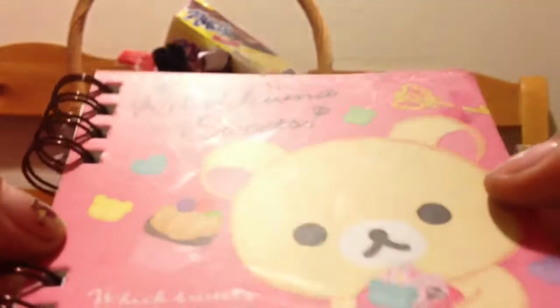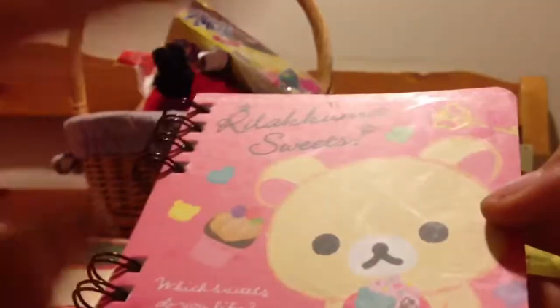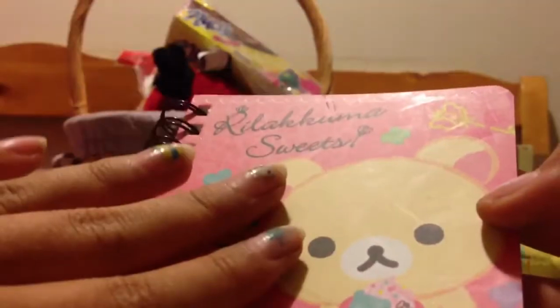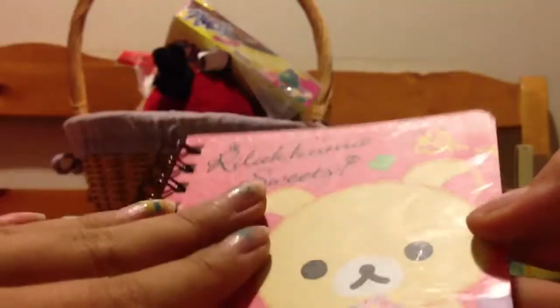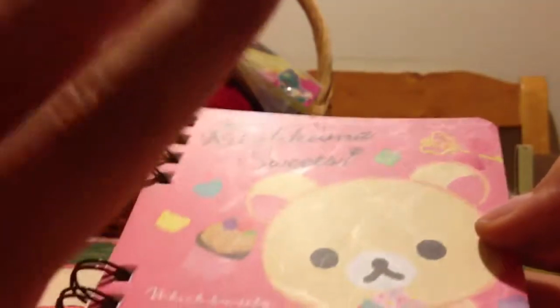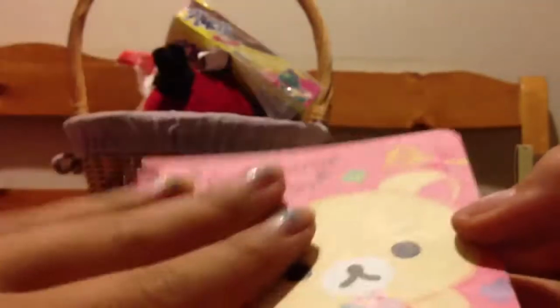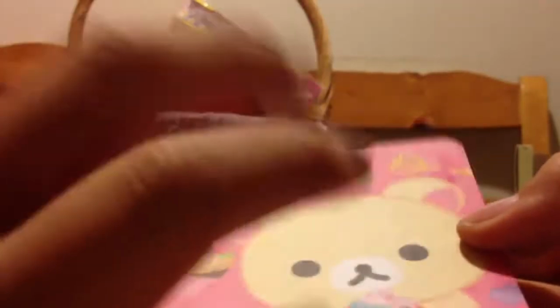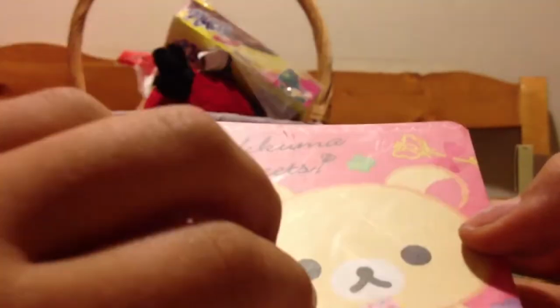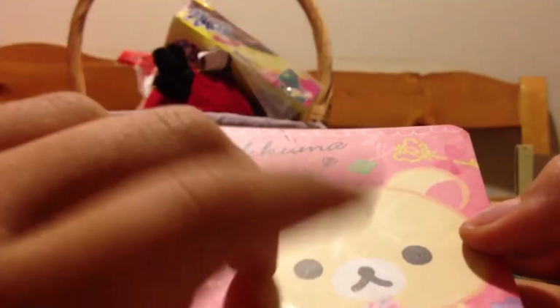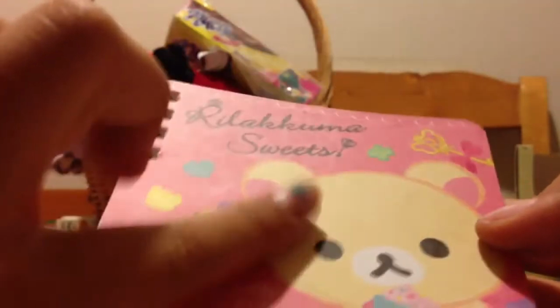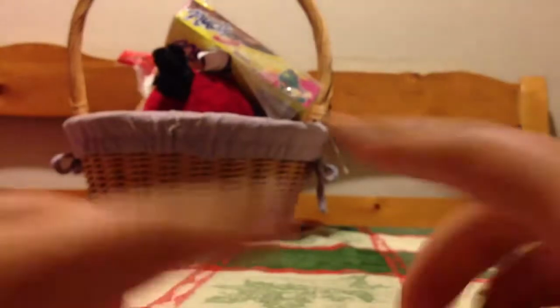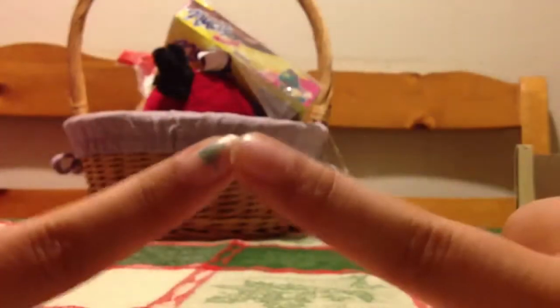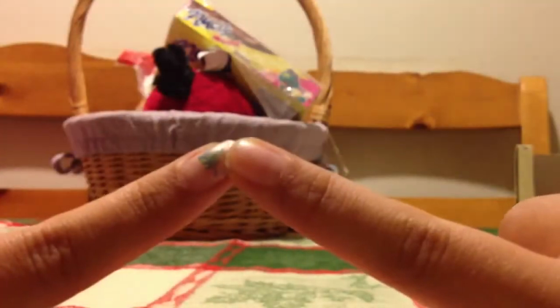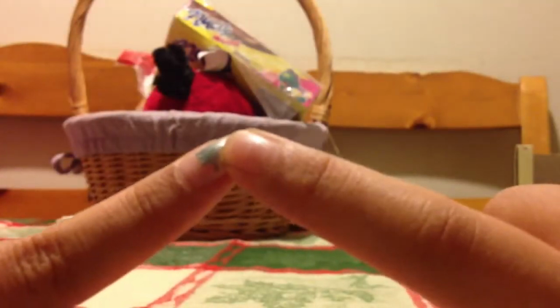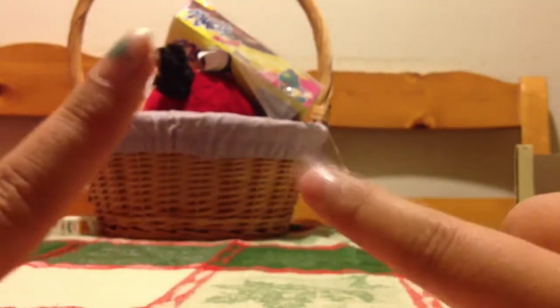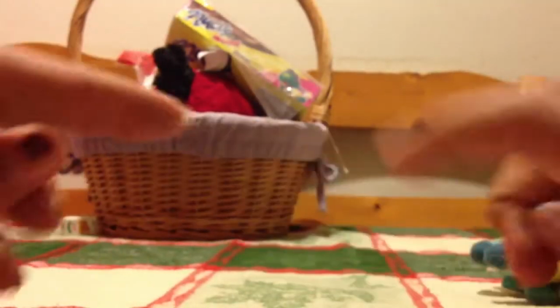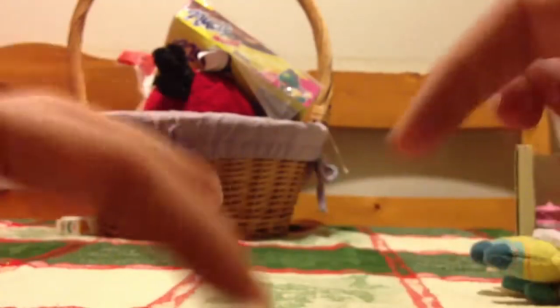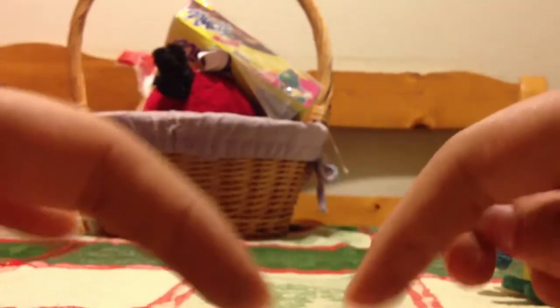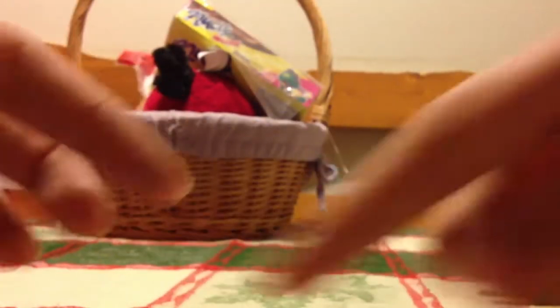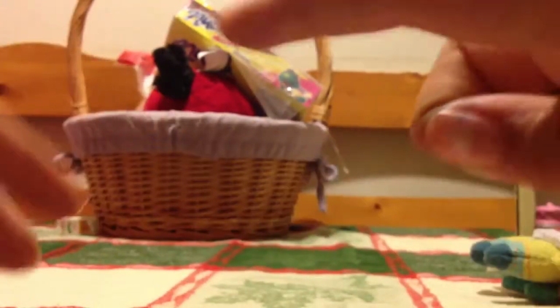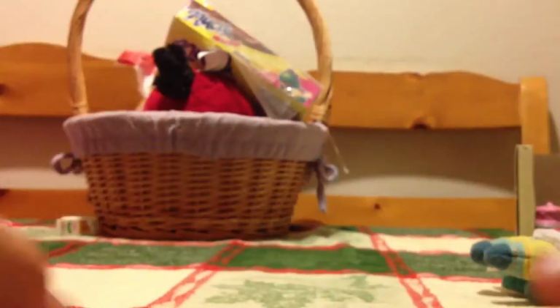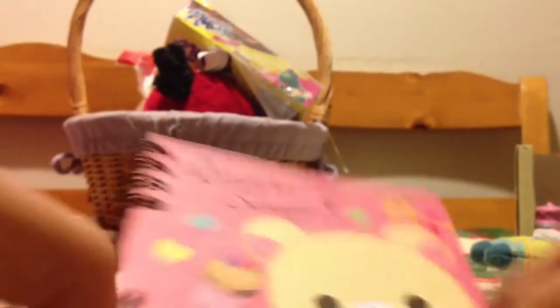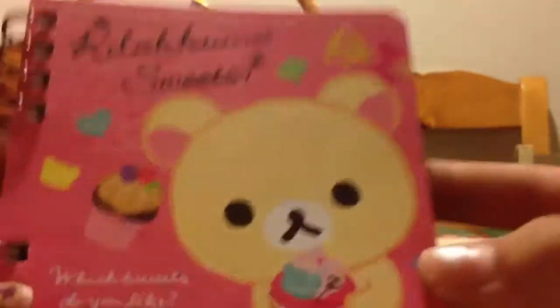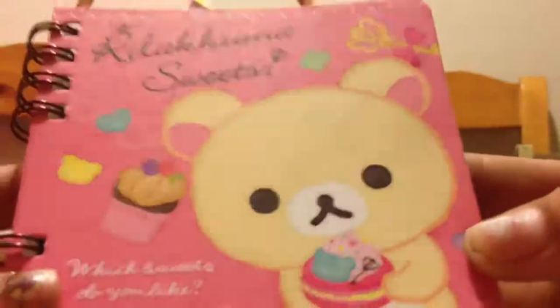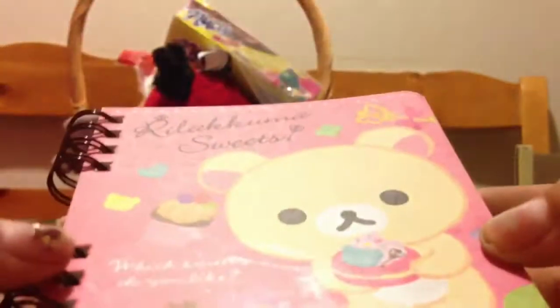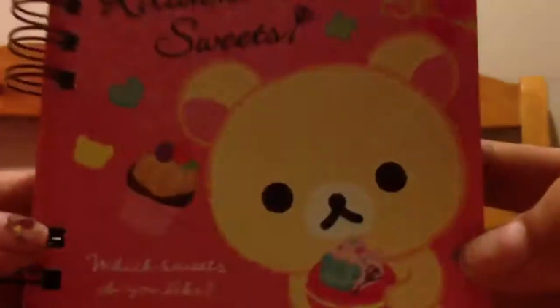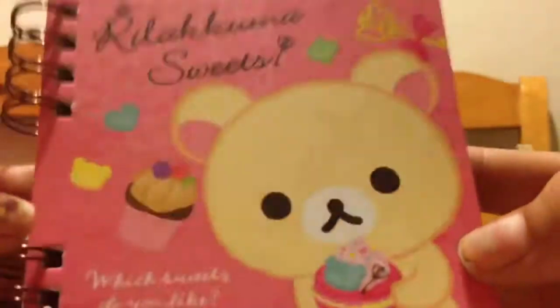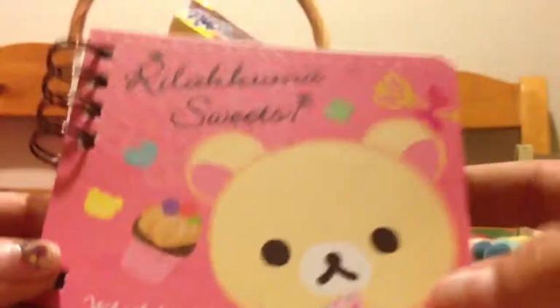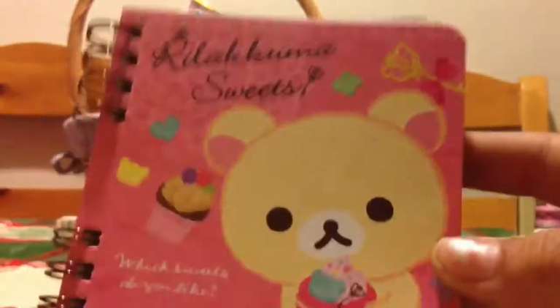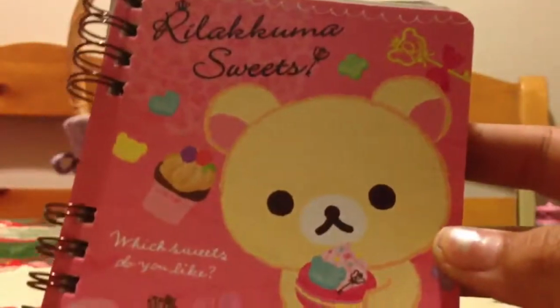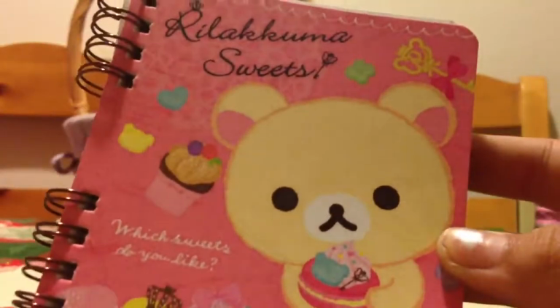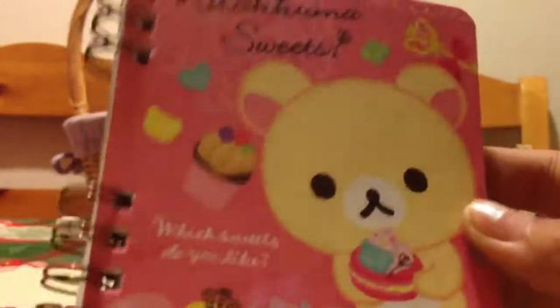This is not the giveaway. The giveaway is in a separate video. If you want to enter my giveaway, click my channel, click the 200 subscribers giveaway. This is just going to be a close-up on all the prizes from the giveaway.